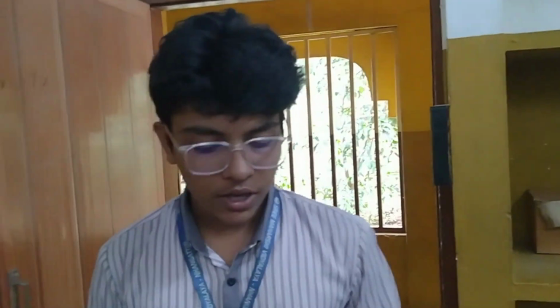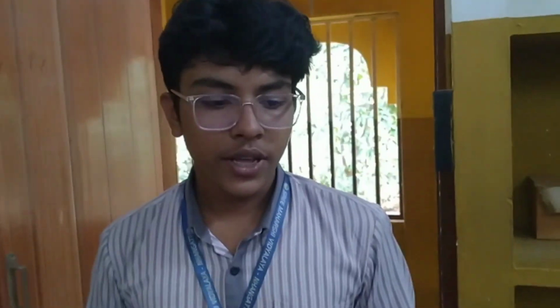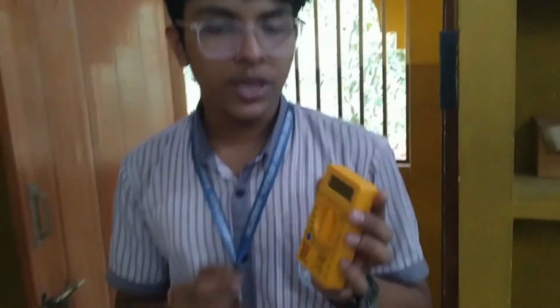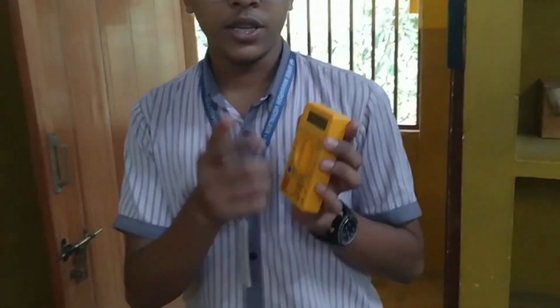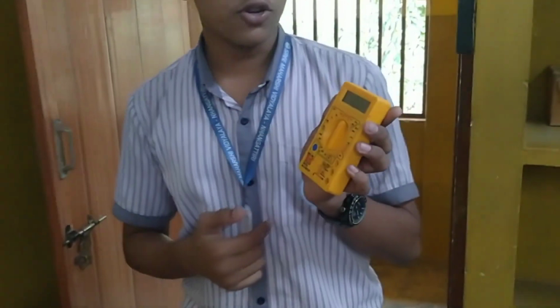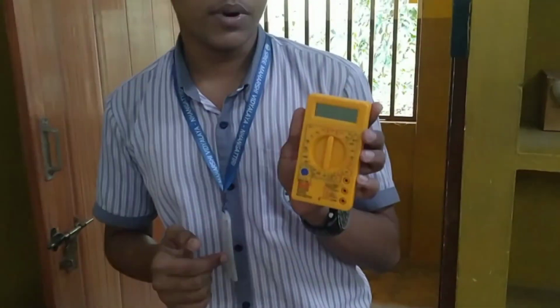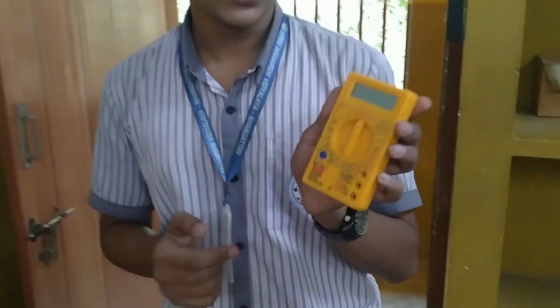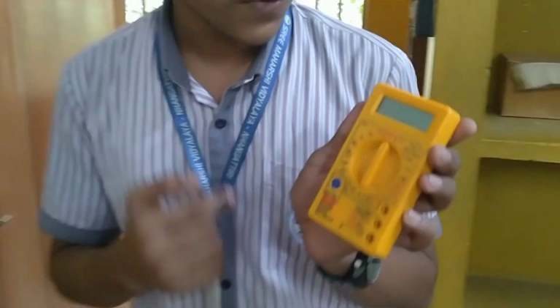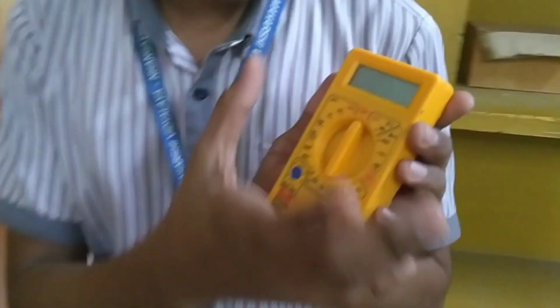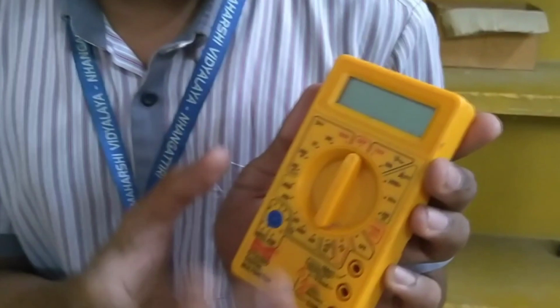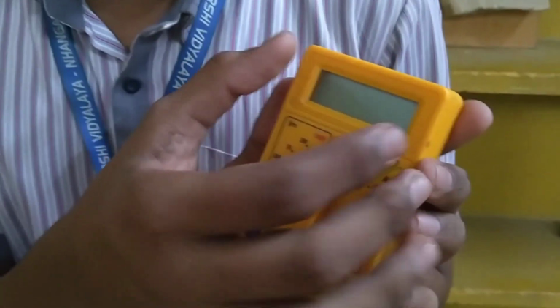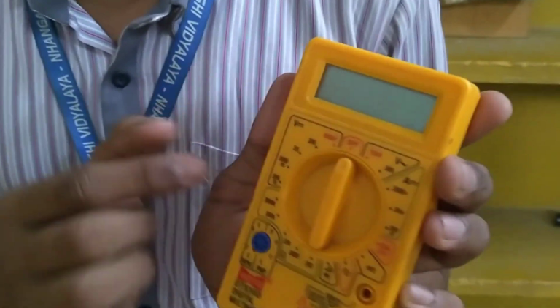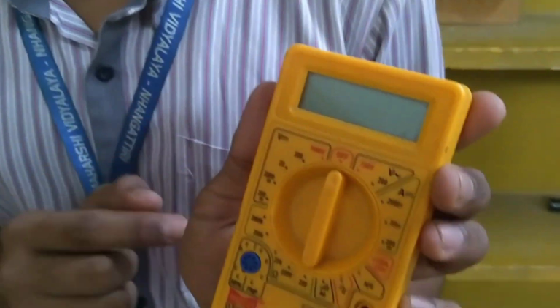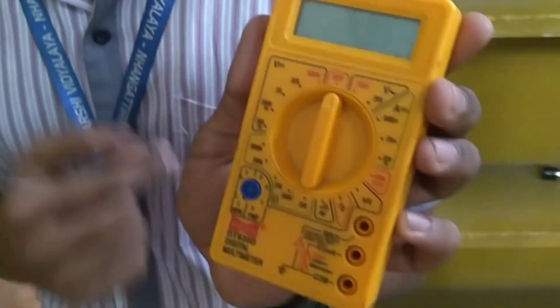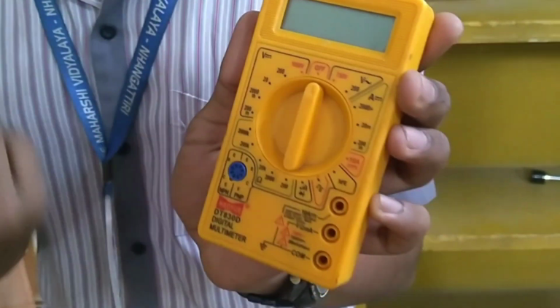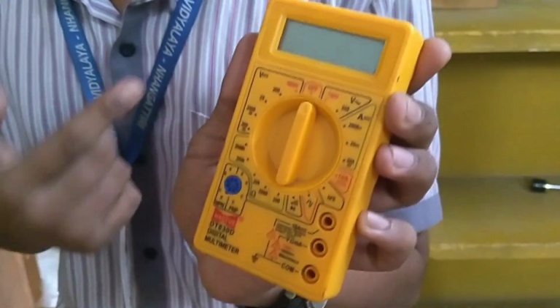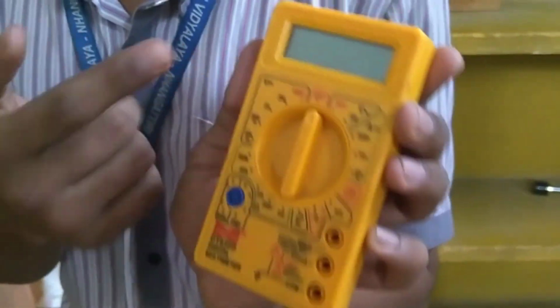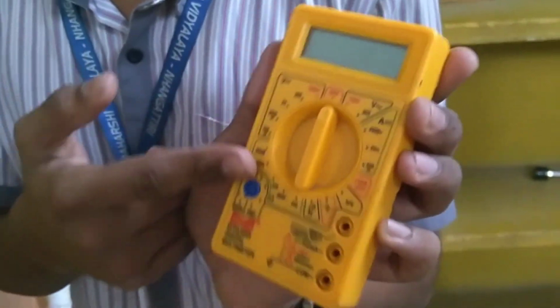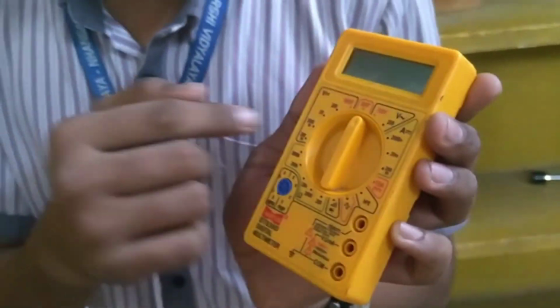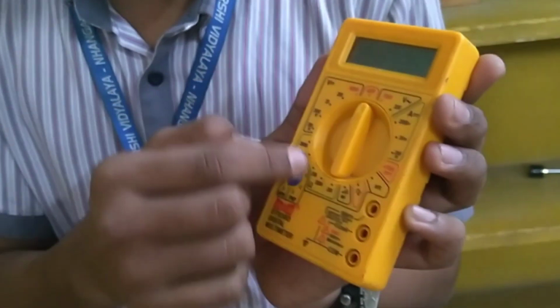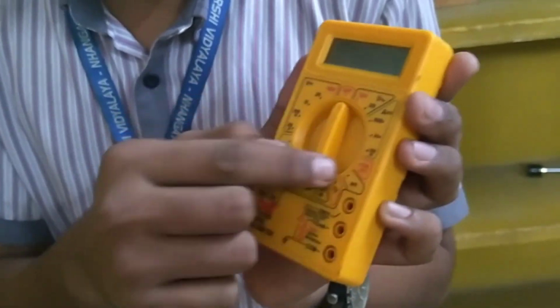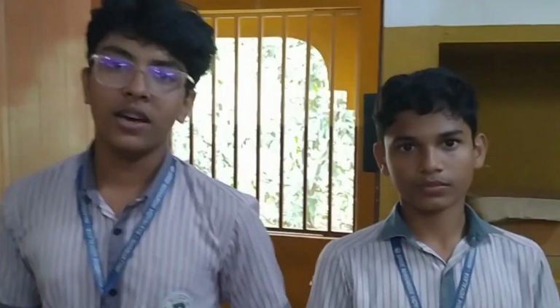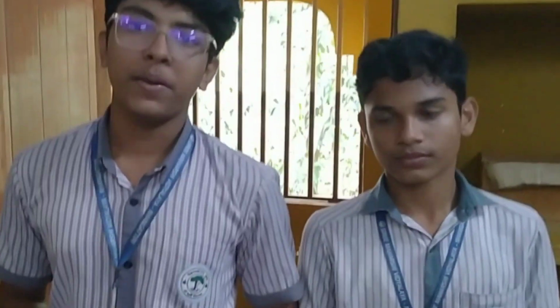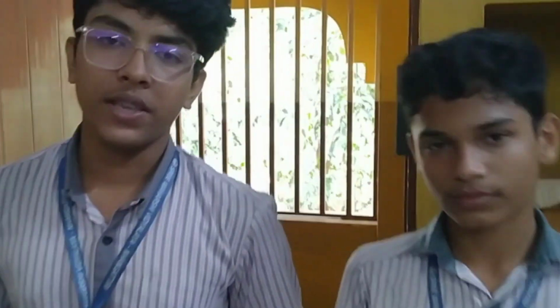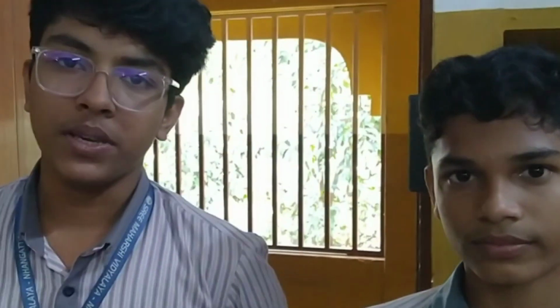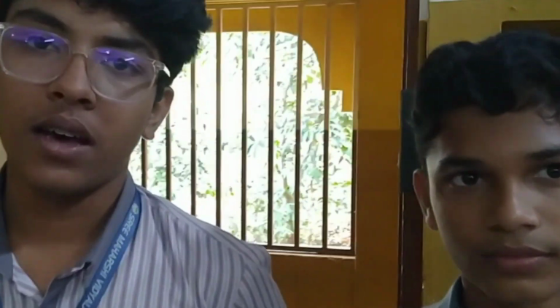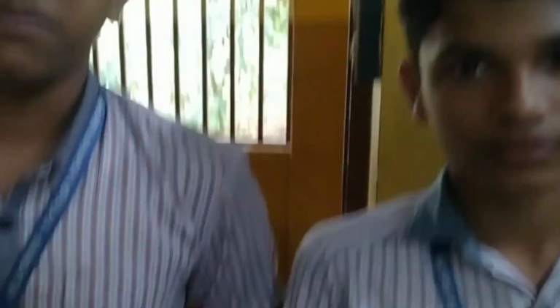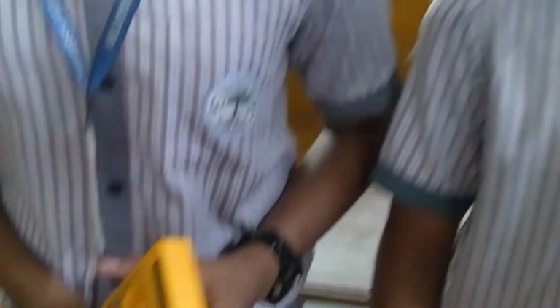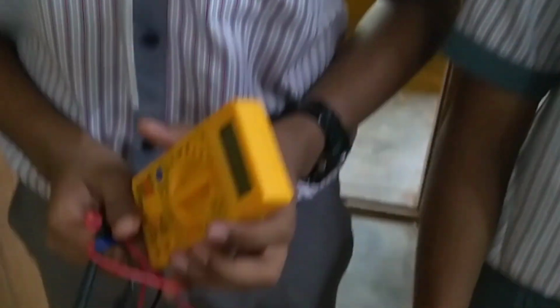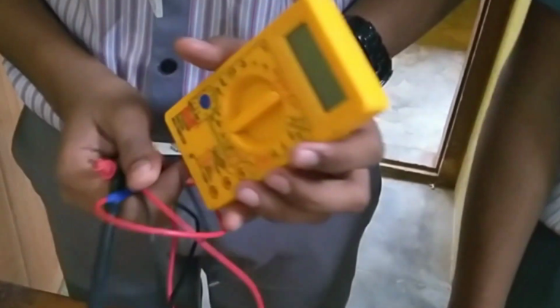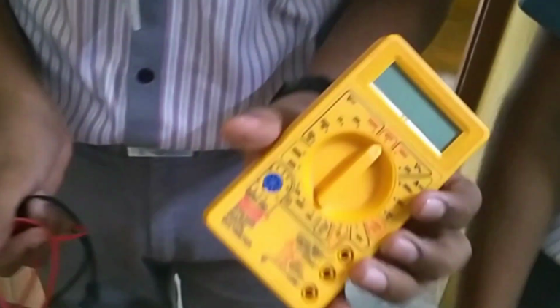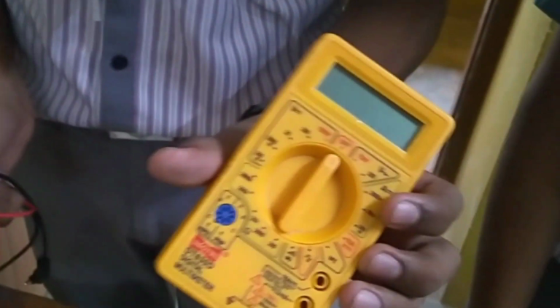Today I am here to talk about multimeter. First, you can see there is an LCD display to see the measurement, and here is a rotary switch to select what type of measurement we have to measure. And here are the 3 ports.